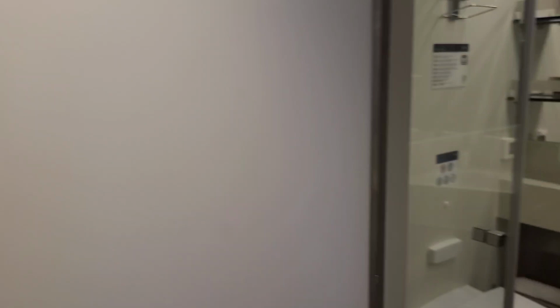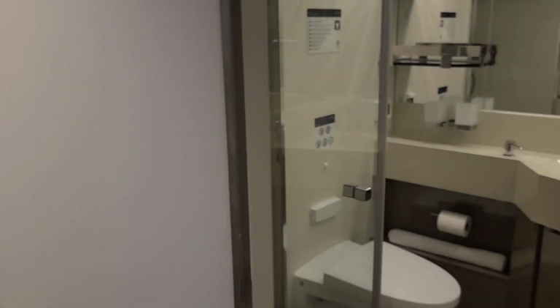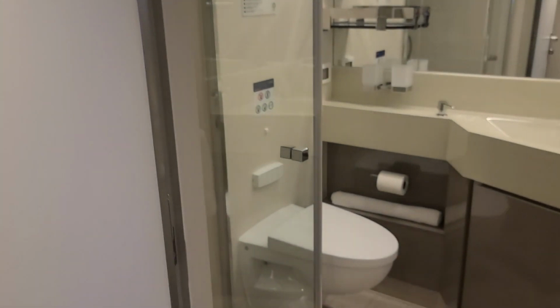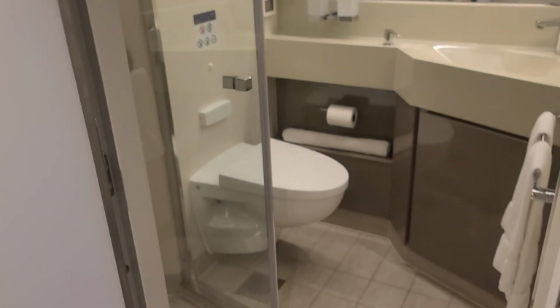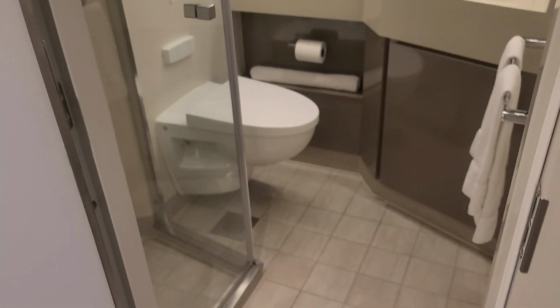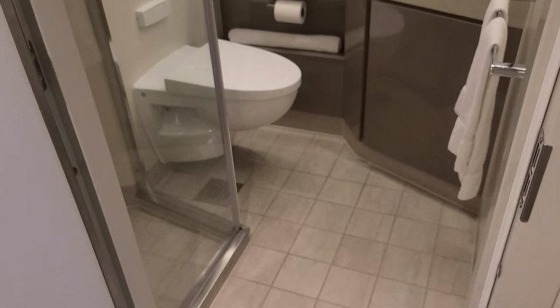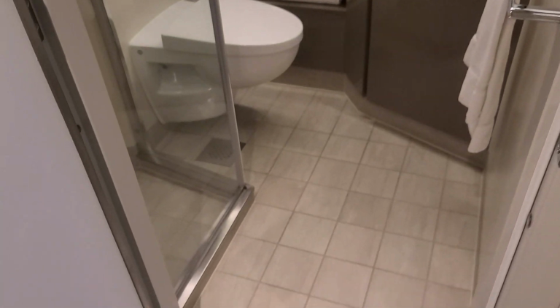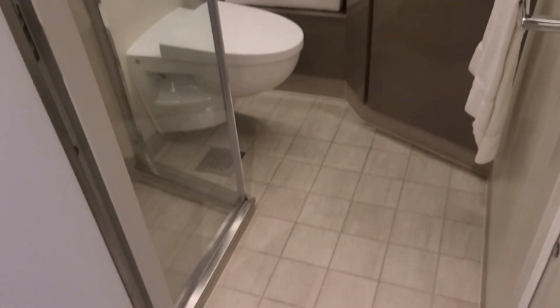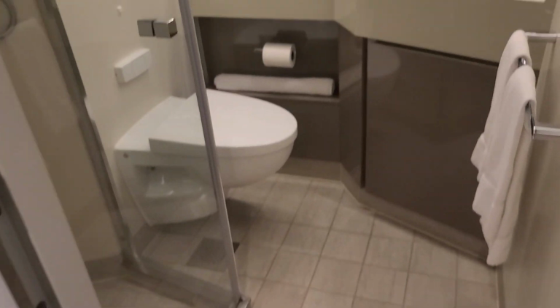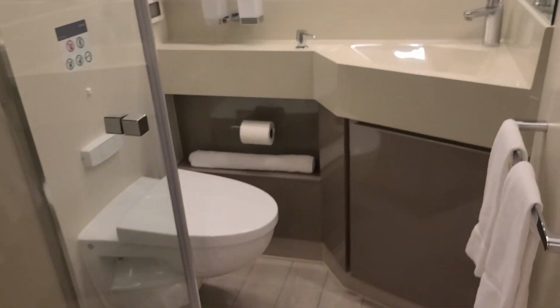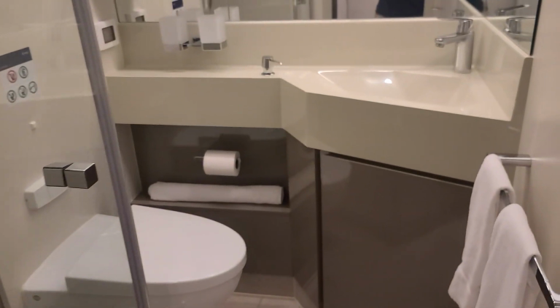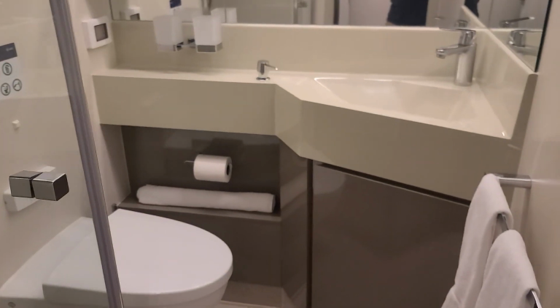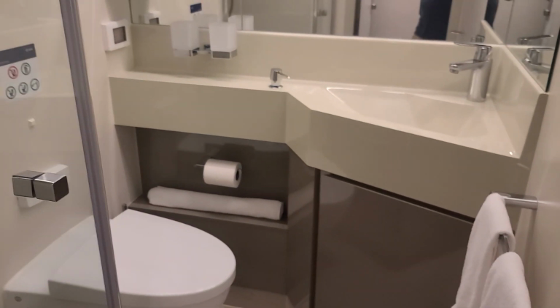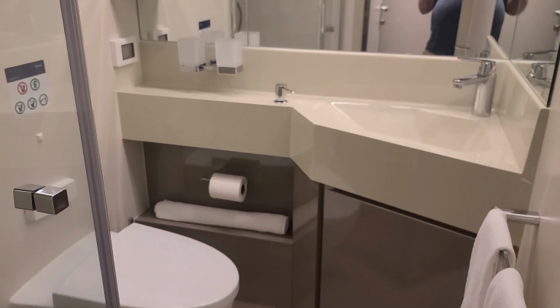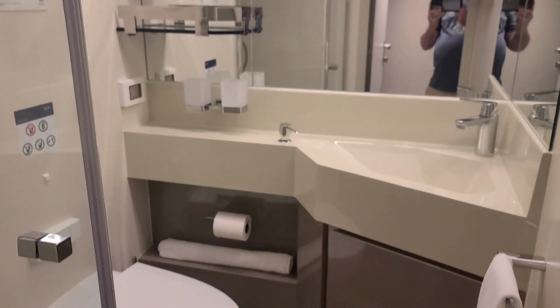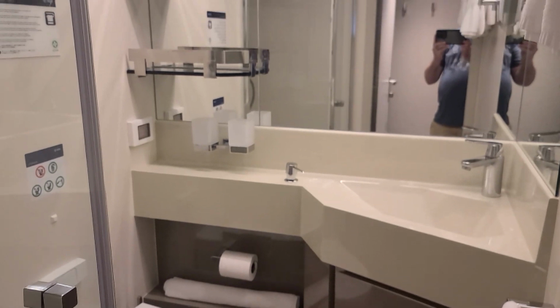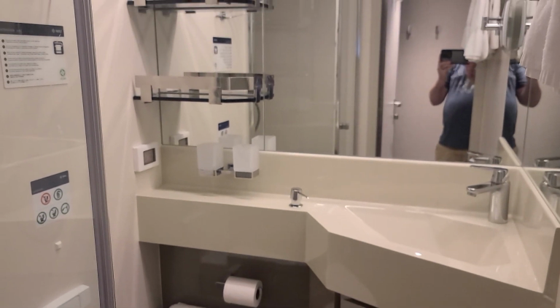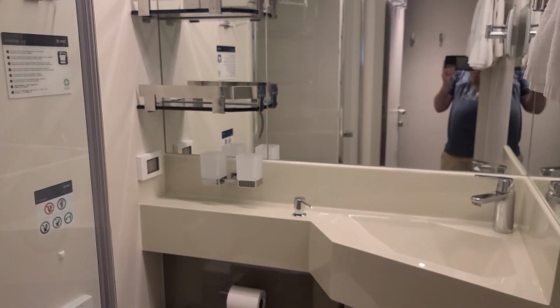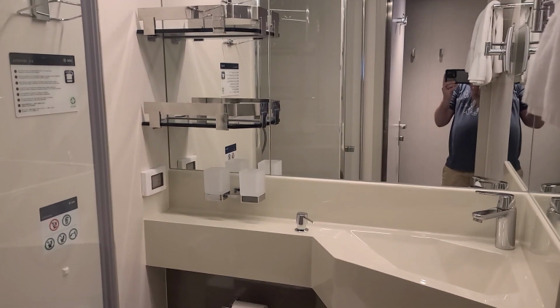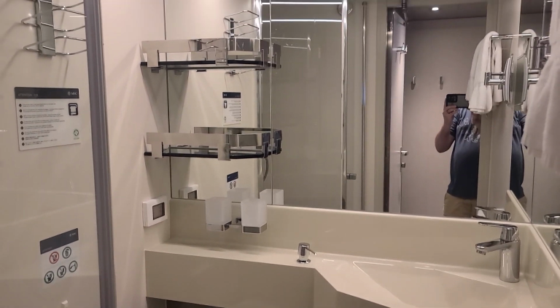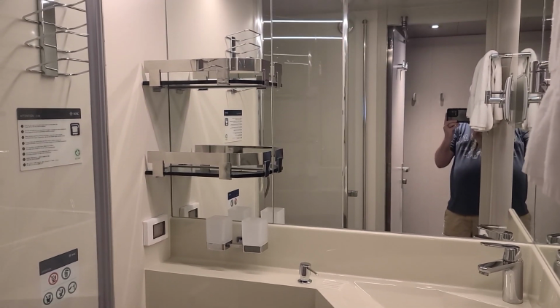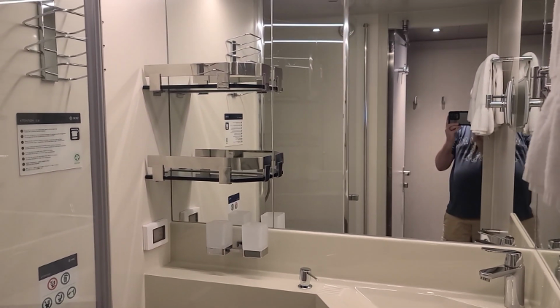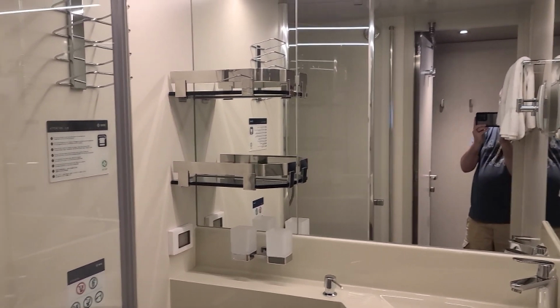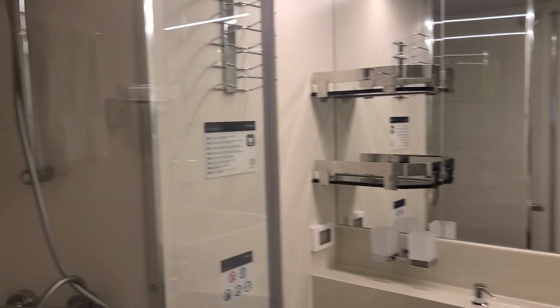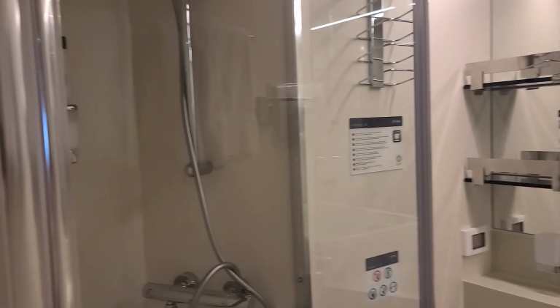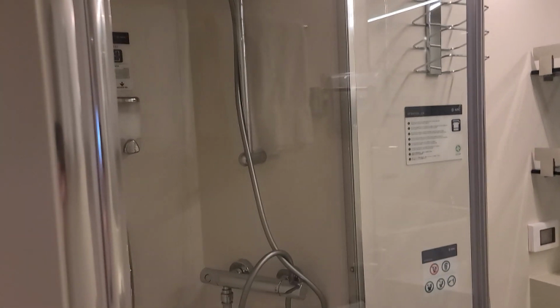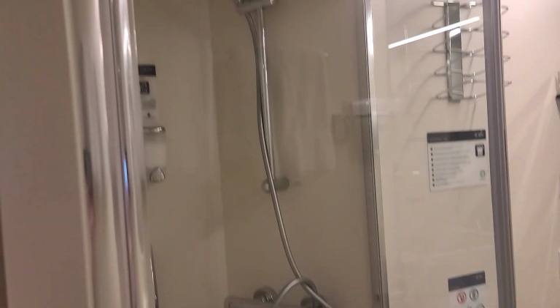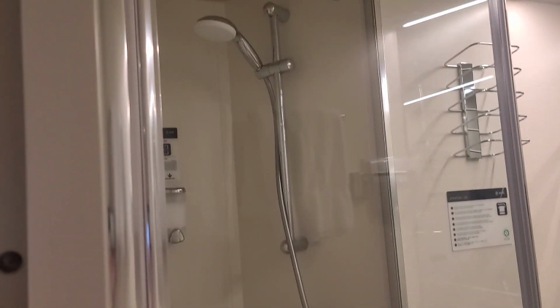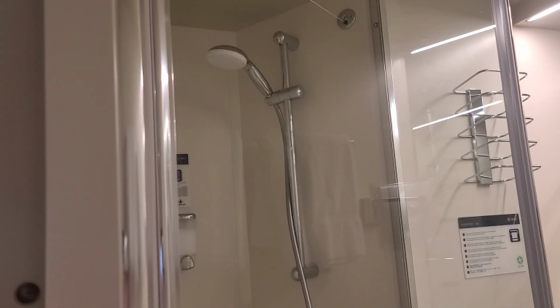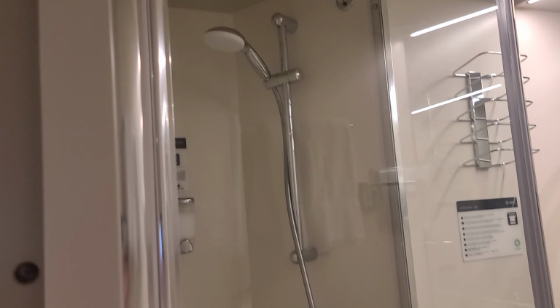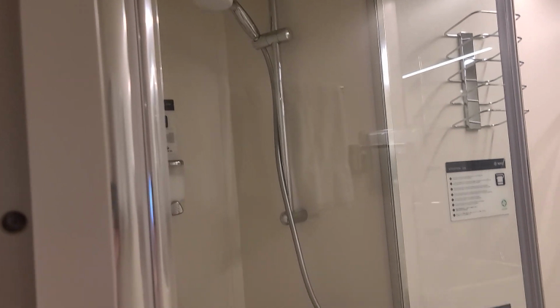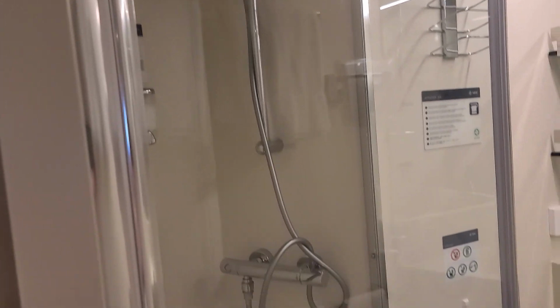And this is the bathroom, with a nice enclosed shower.